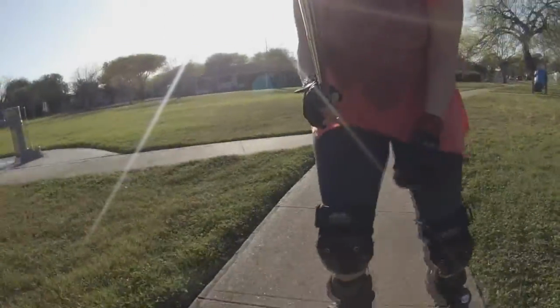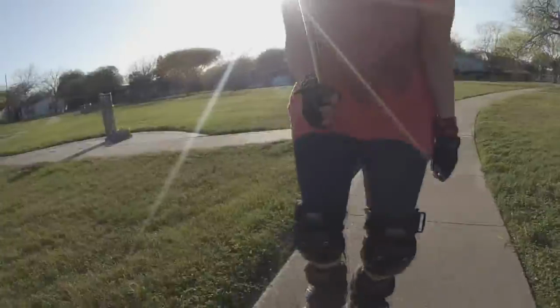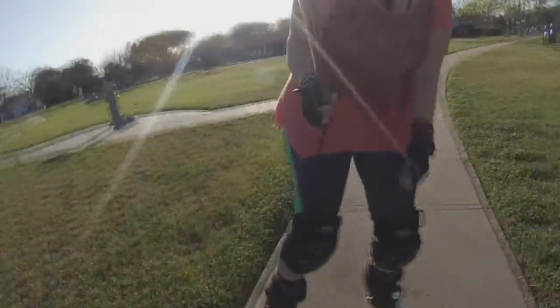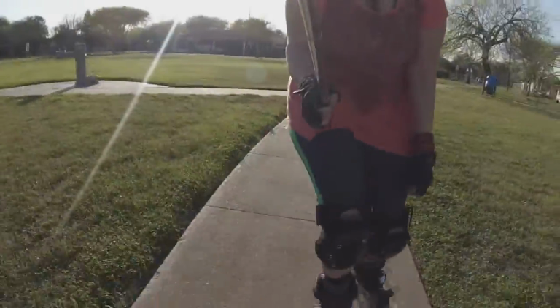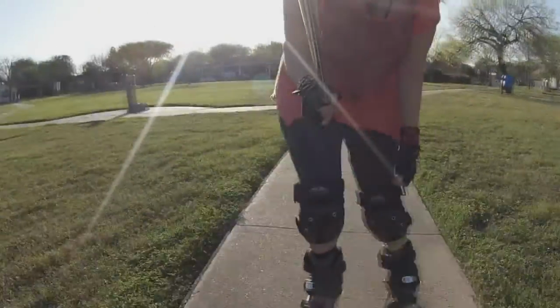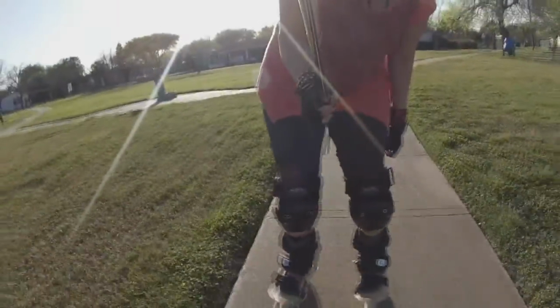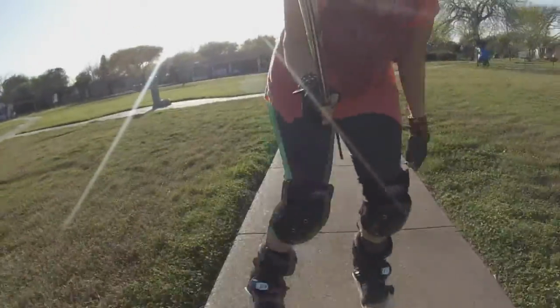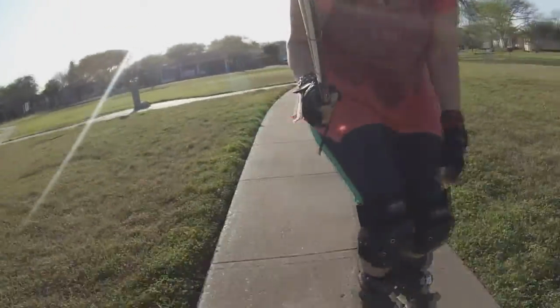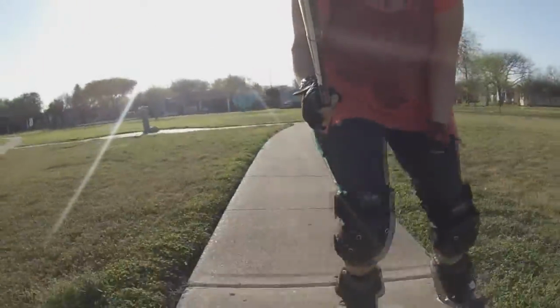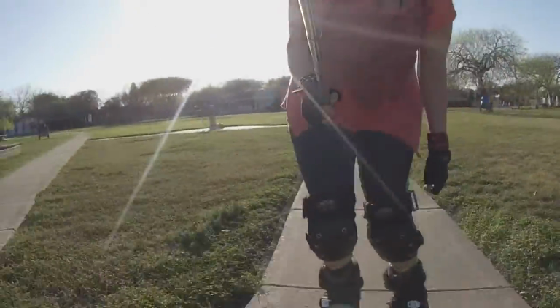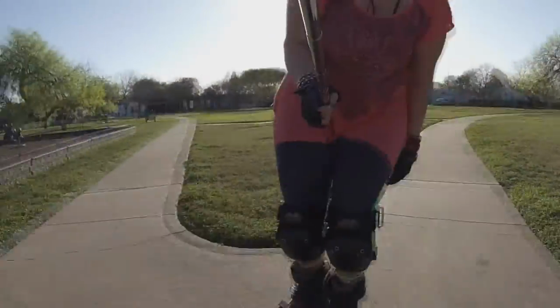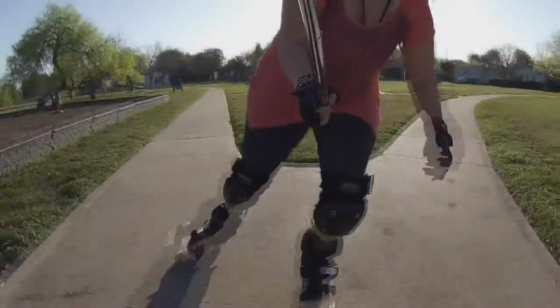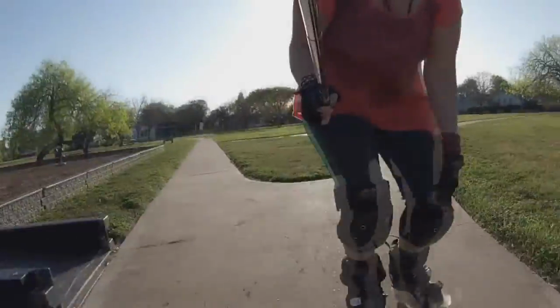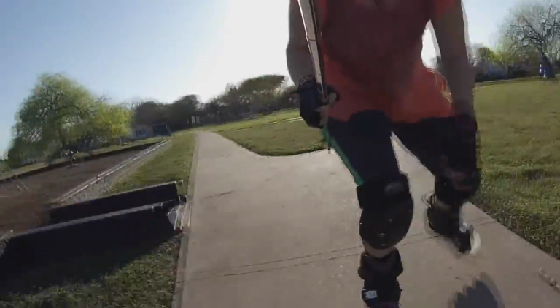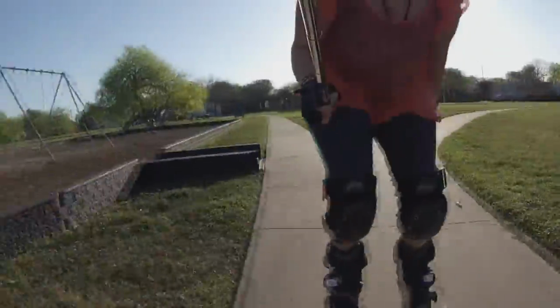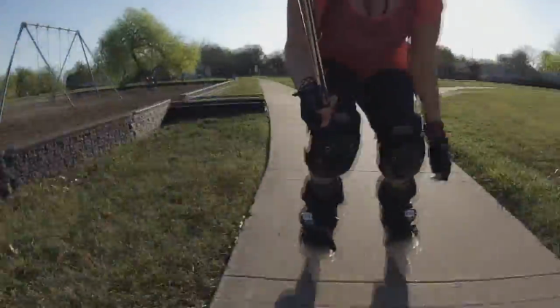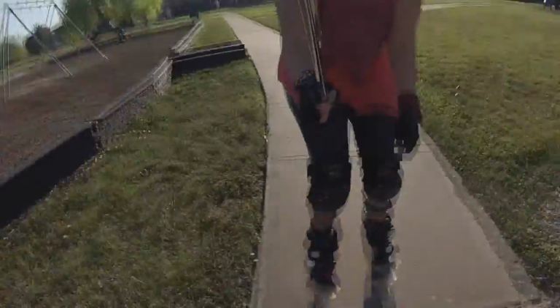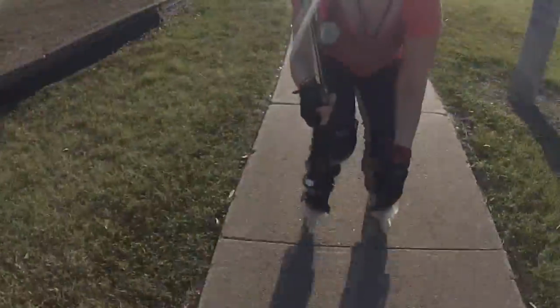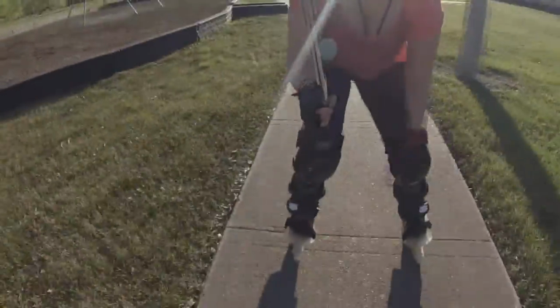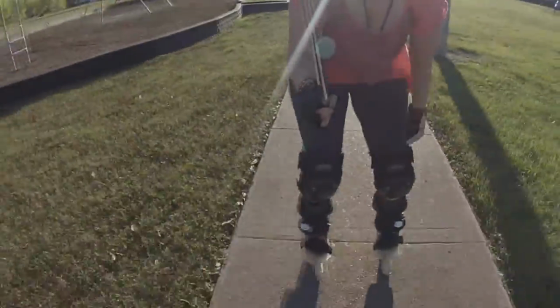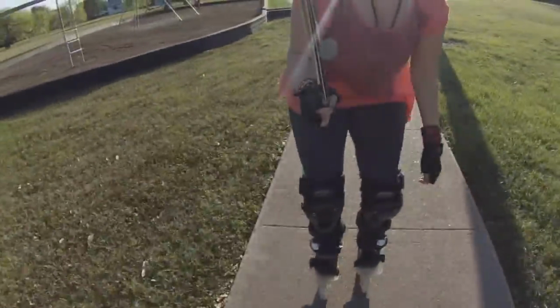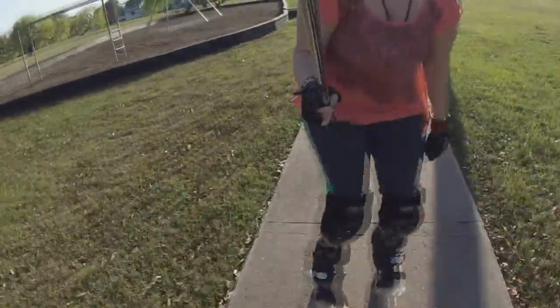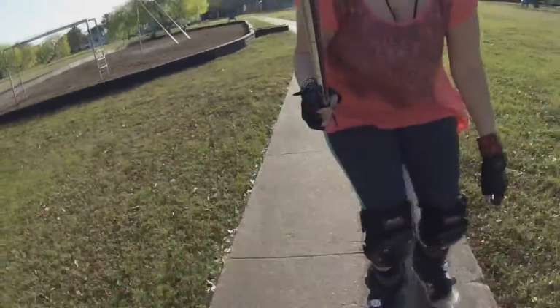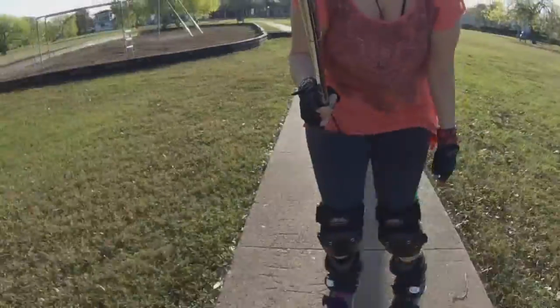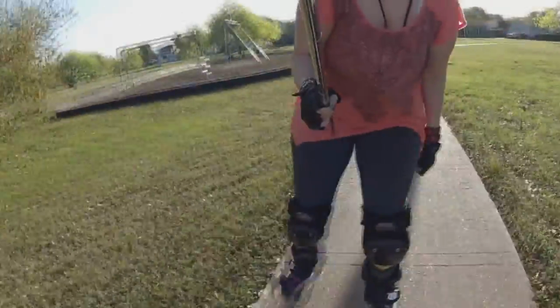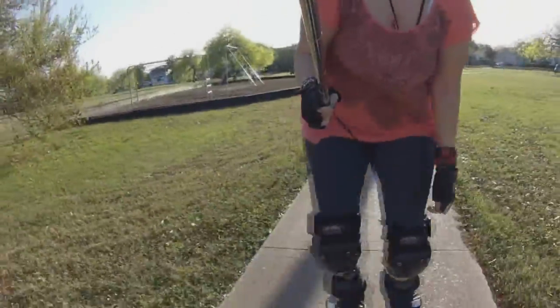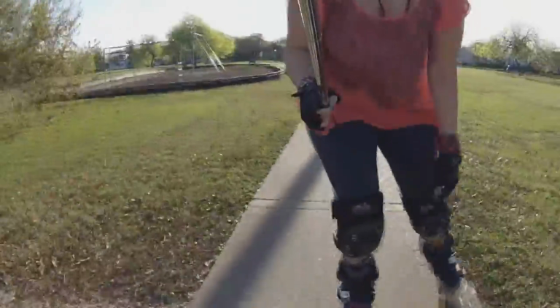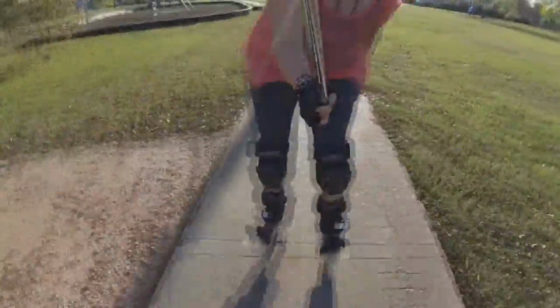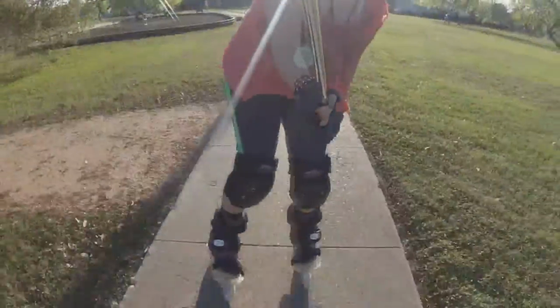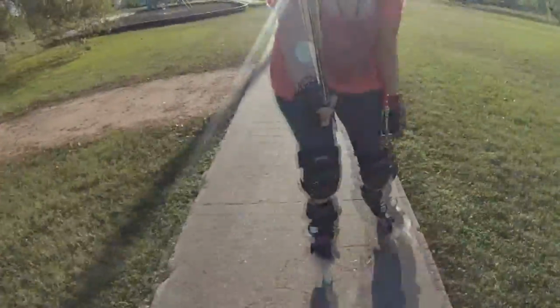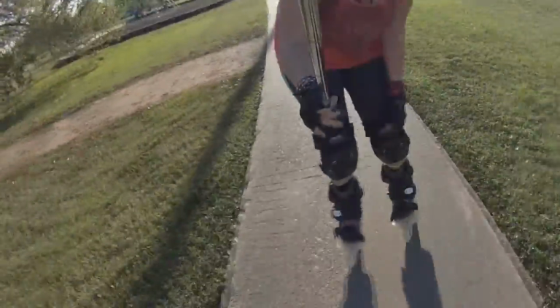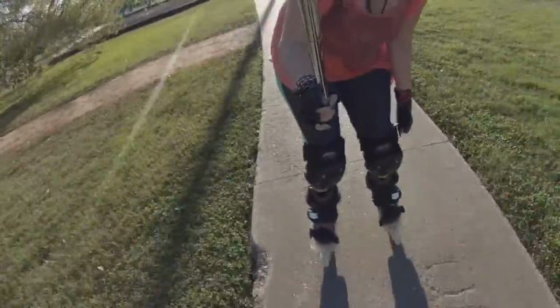What I want to do is get some bigger wheels — I want to get those 110s, those tri-skates. But these are good for now.